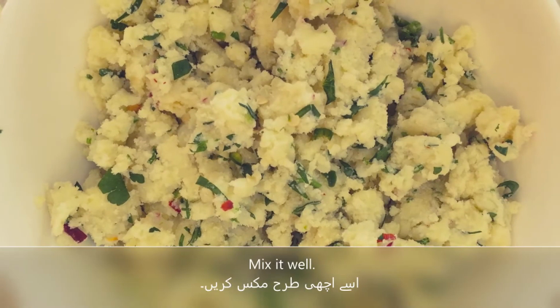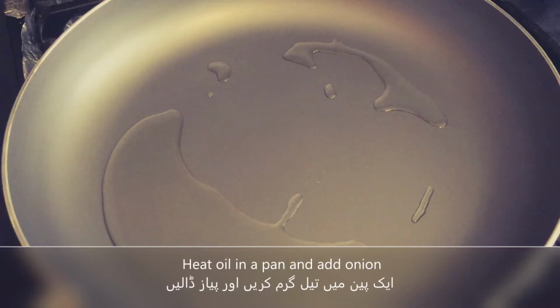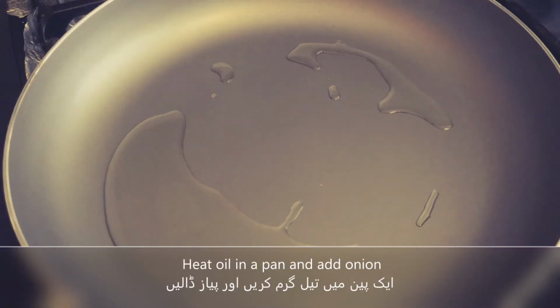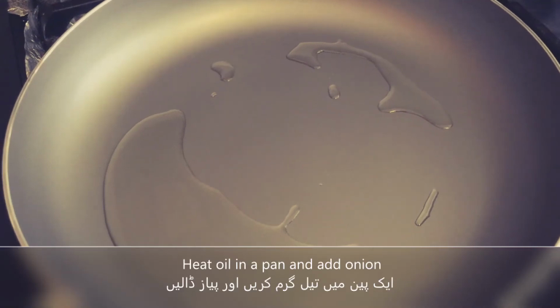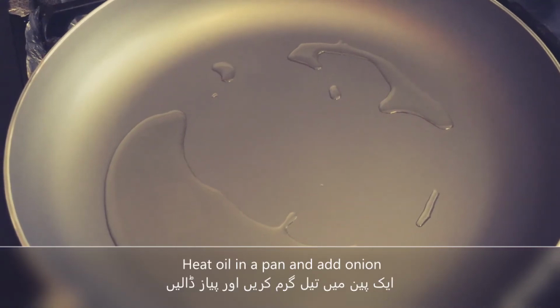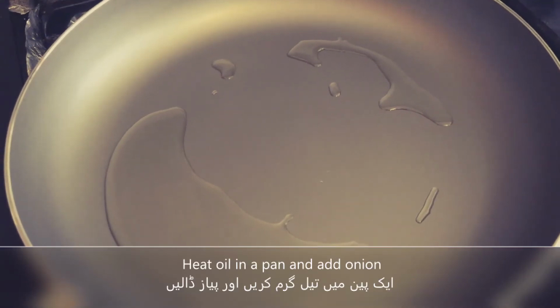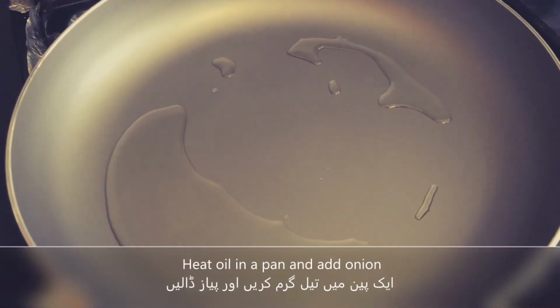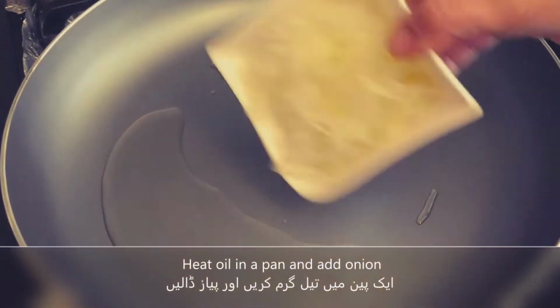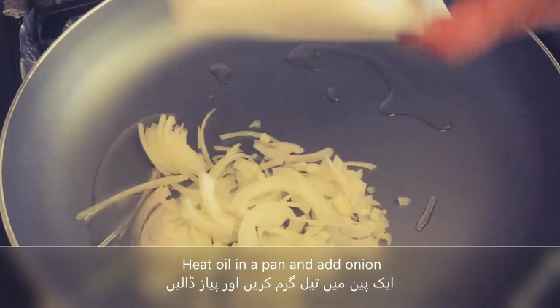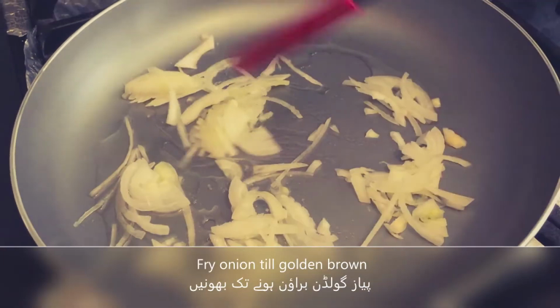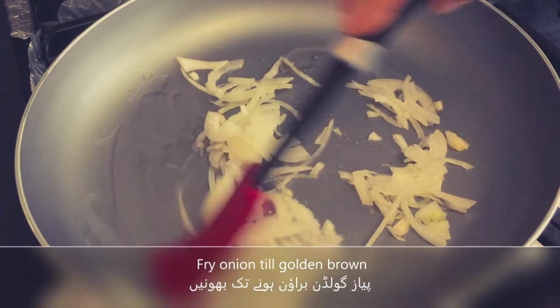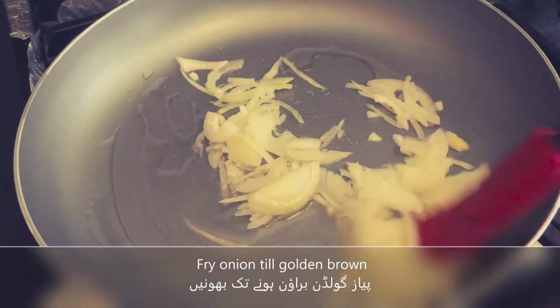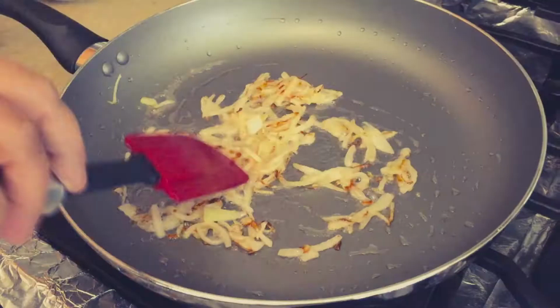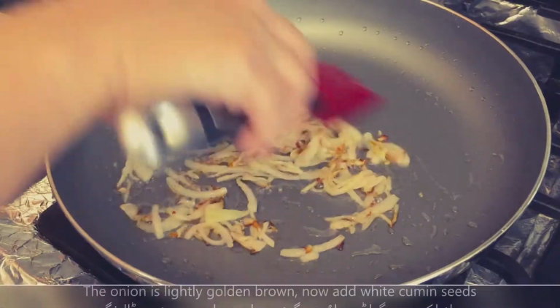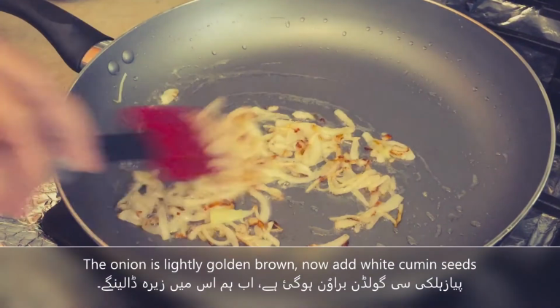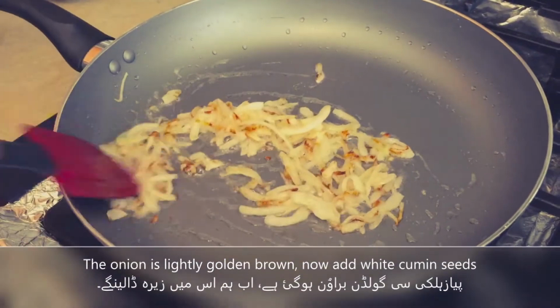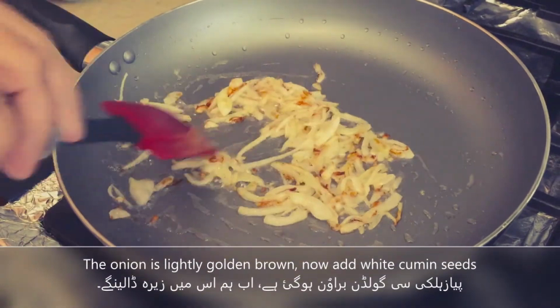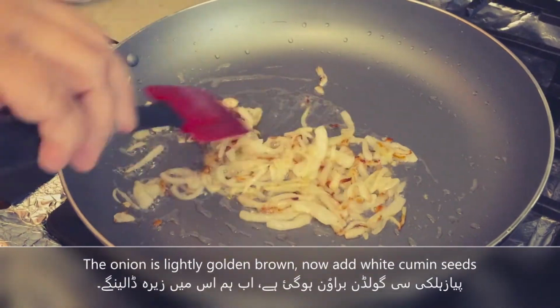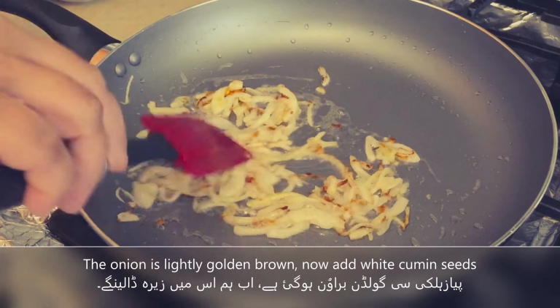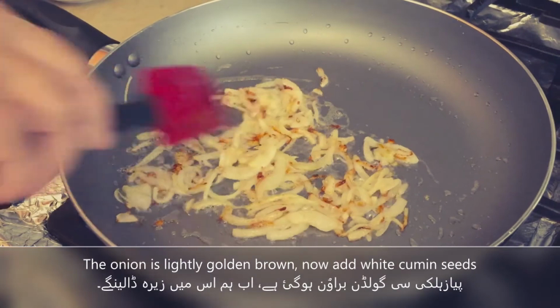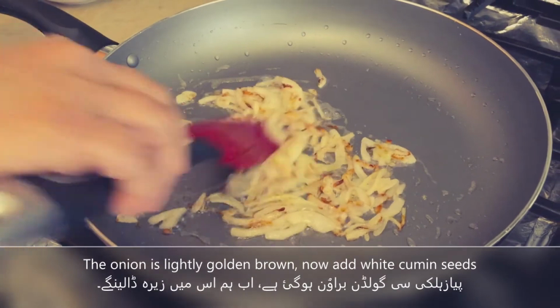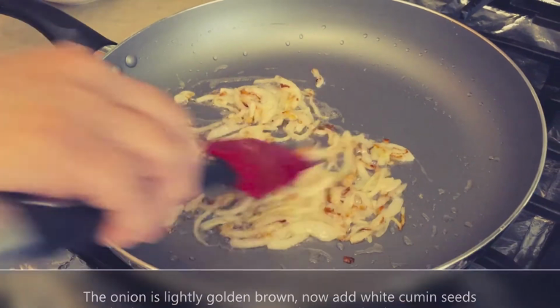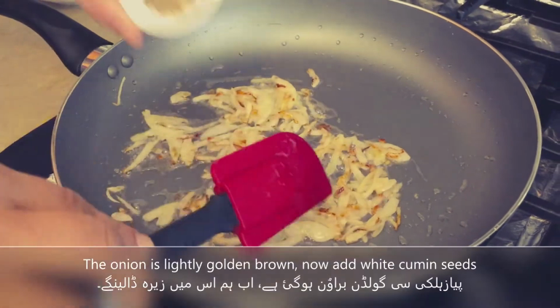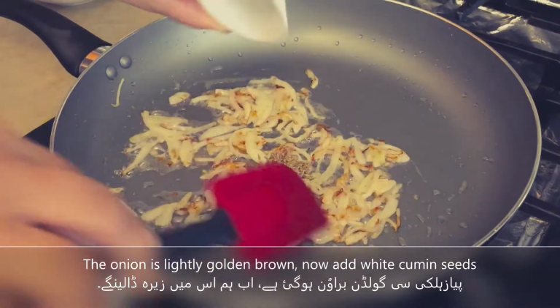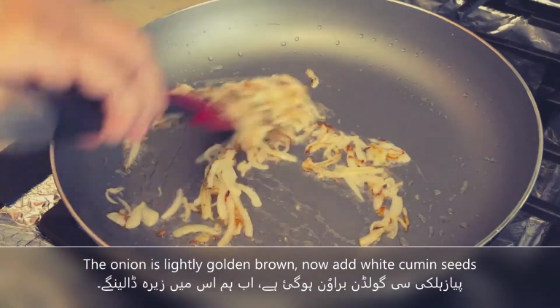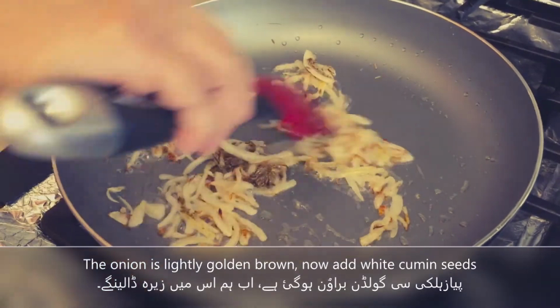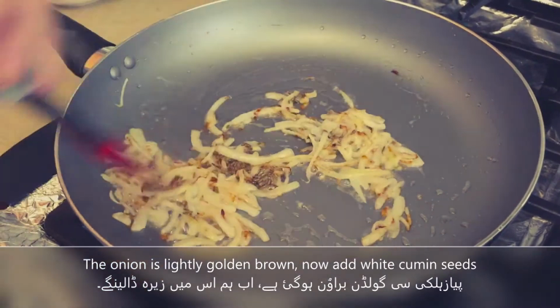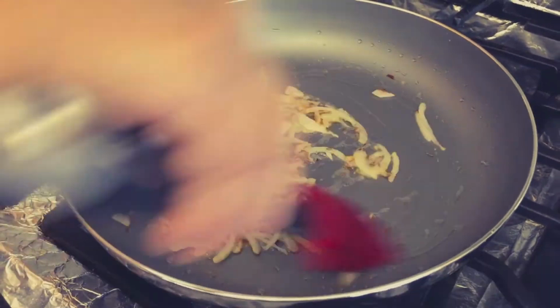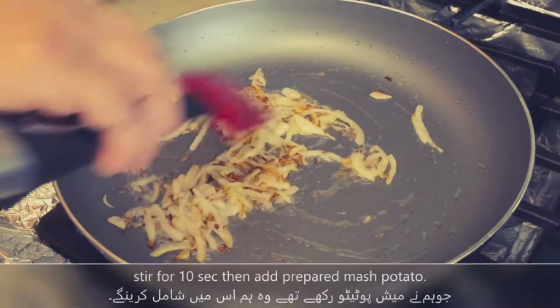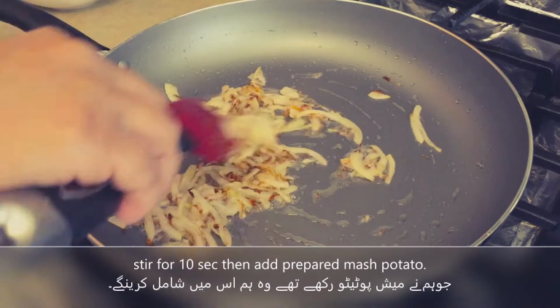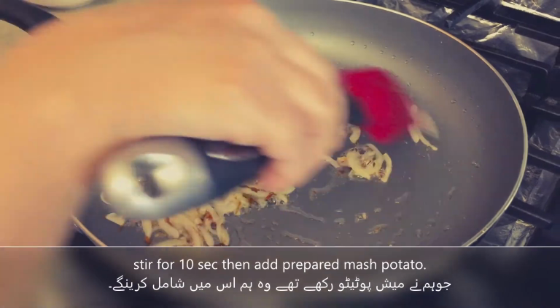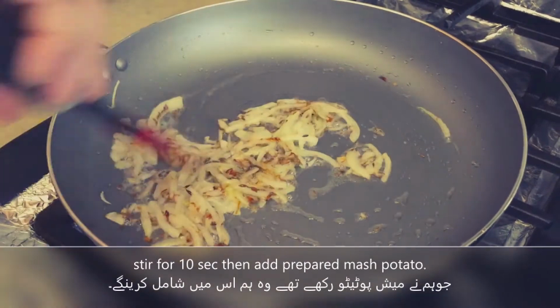In a pan, we will heat the oil and fry the onion until golden brown. Now we will add white cumin seeds, then add the mashed potatoes.